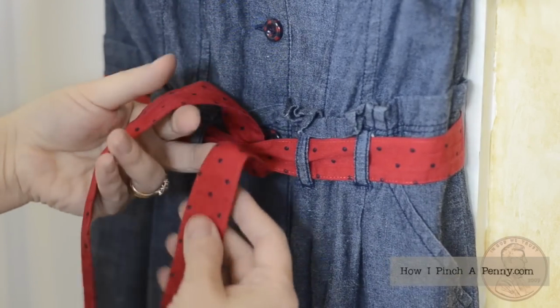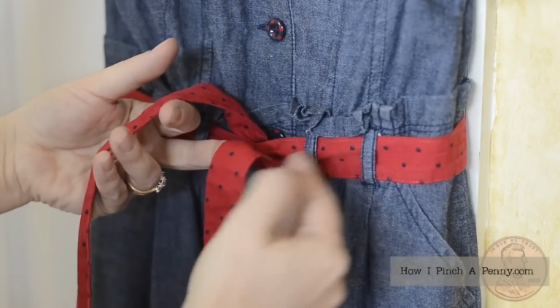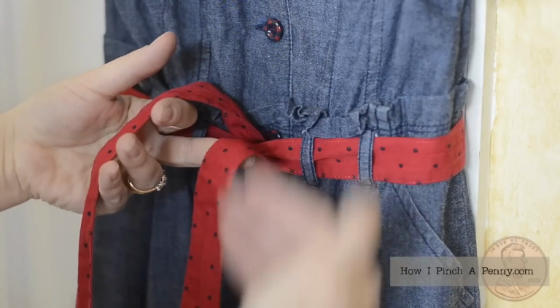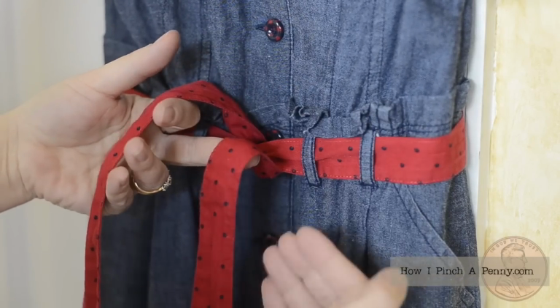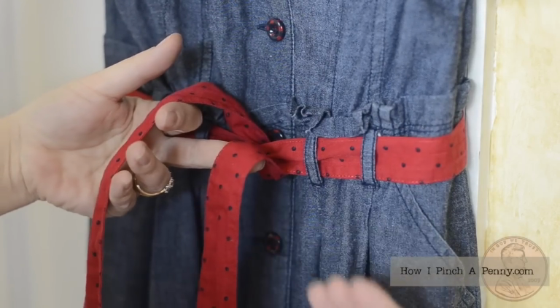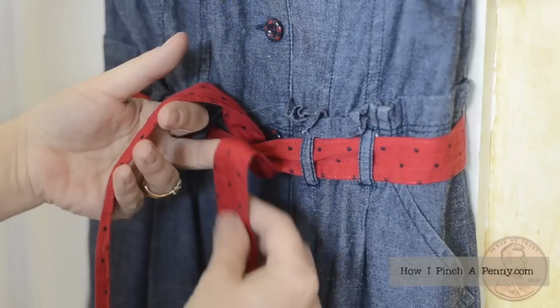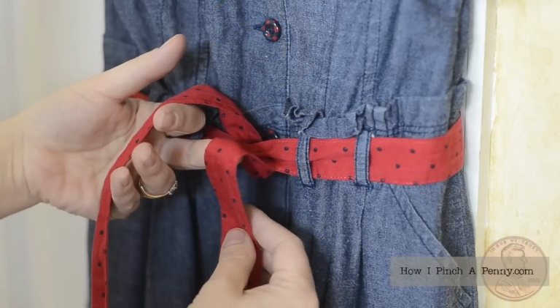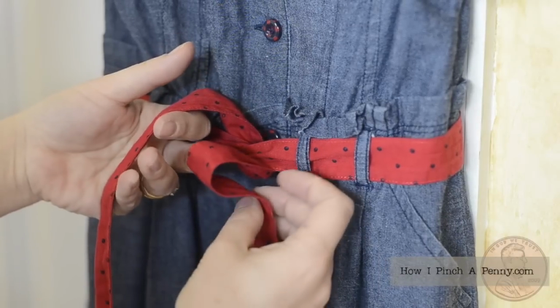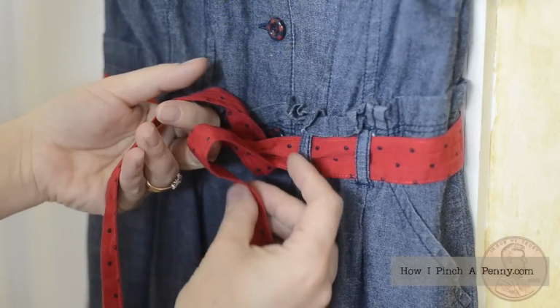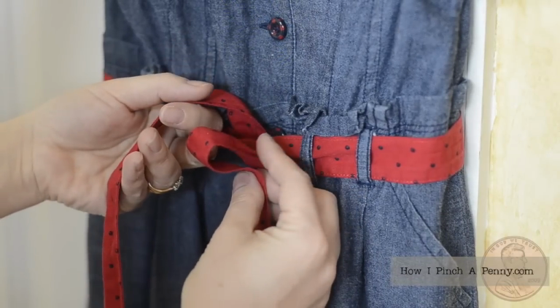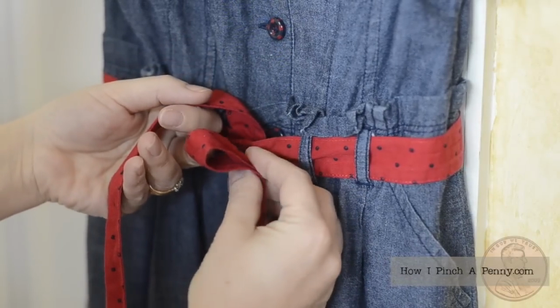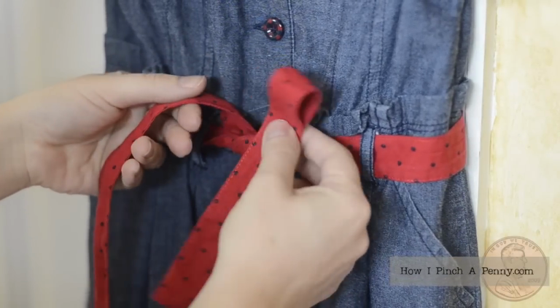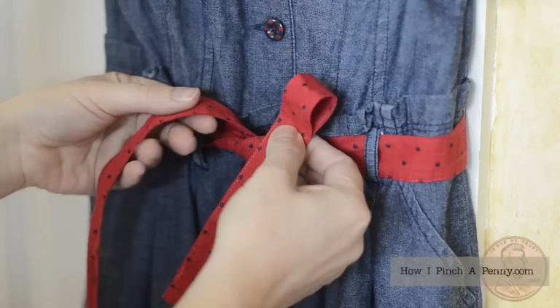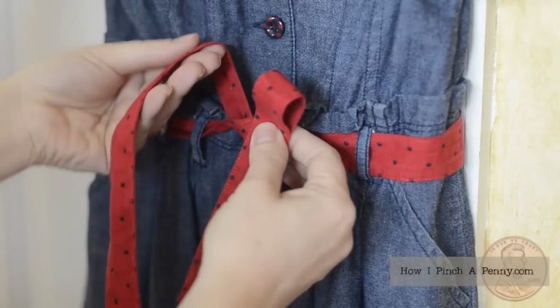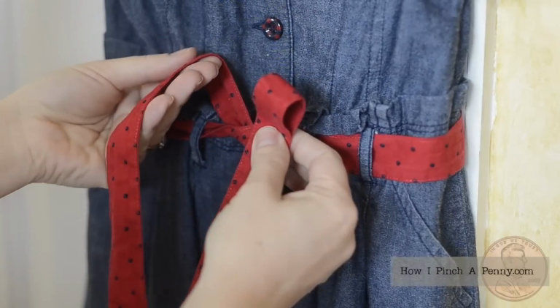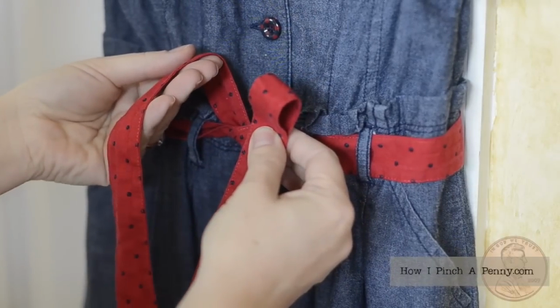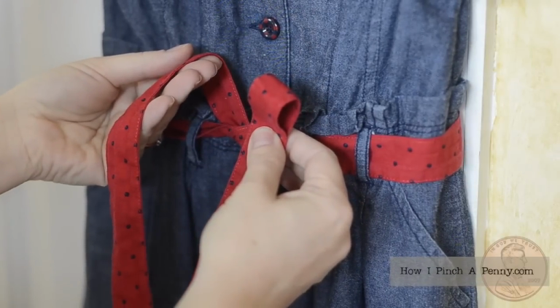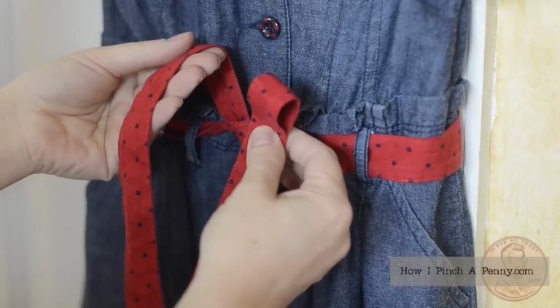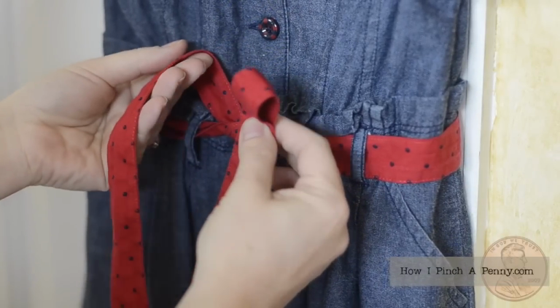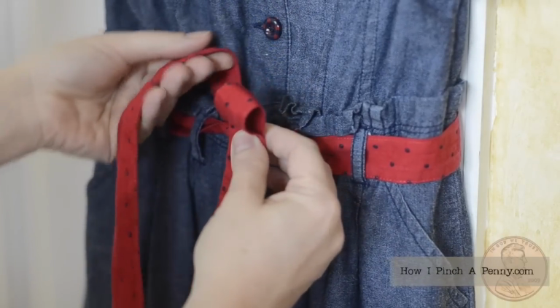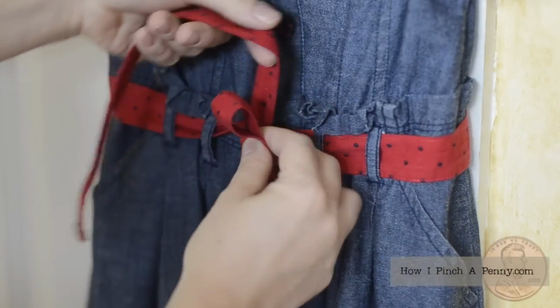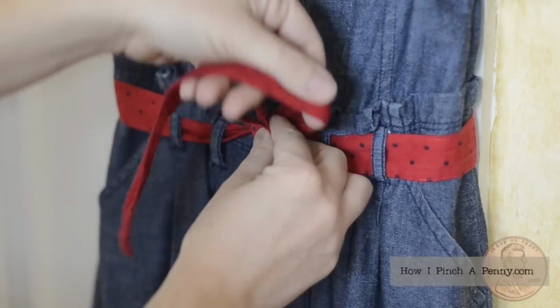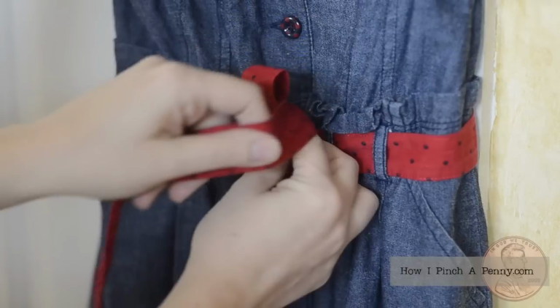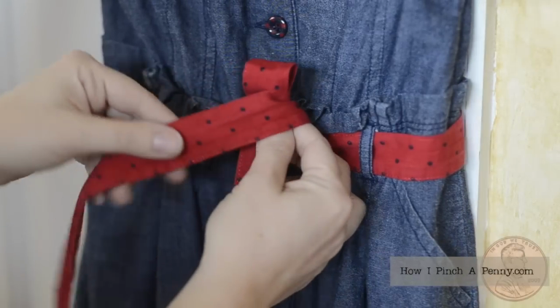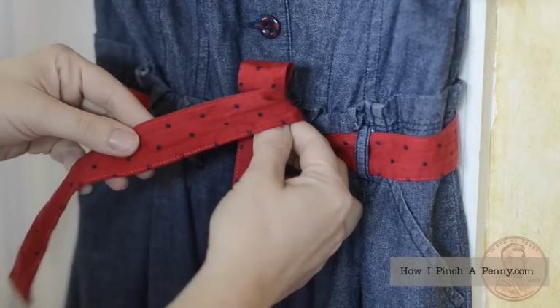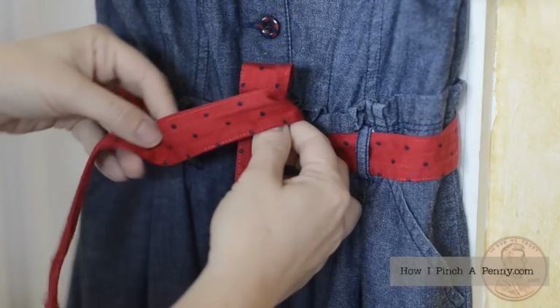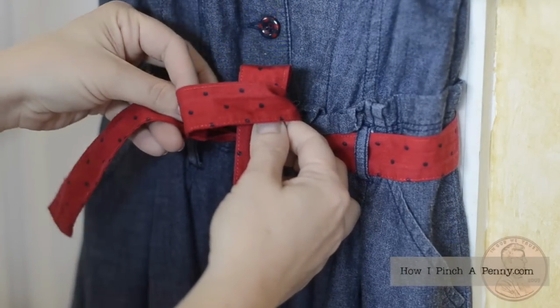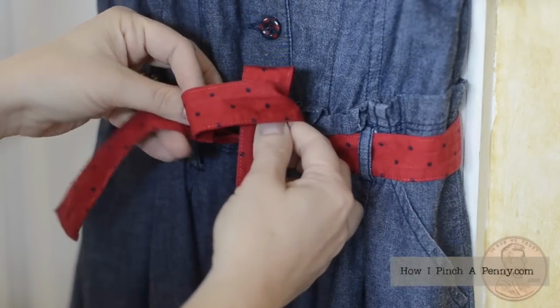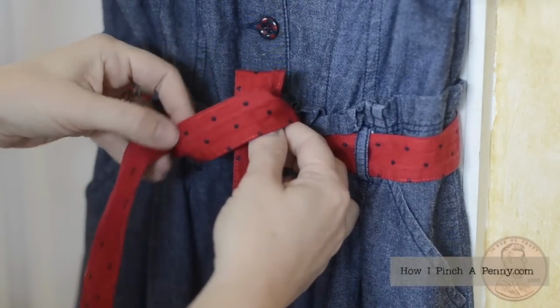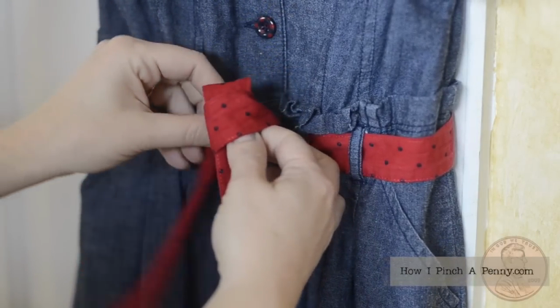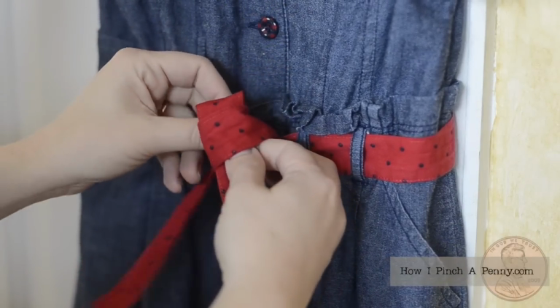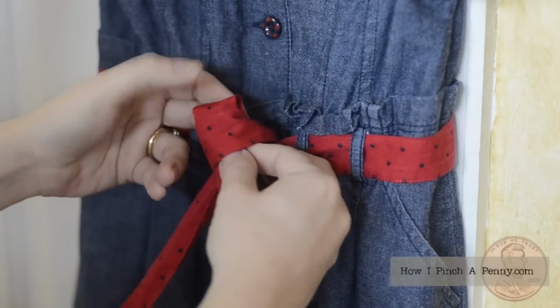Take your string on the right hand side, which is now on the bottom, fold it back. Take the ribbon in your left hand, wrap it behind, and then you're going to fold it back on itself as you push it through.